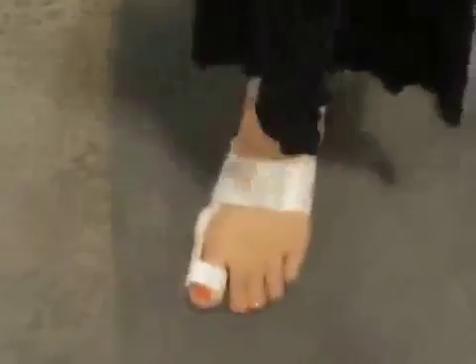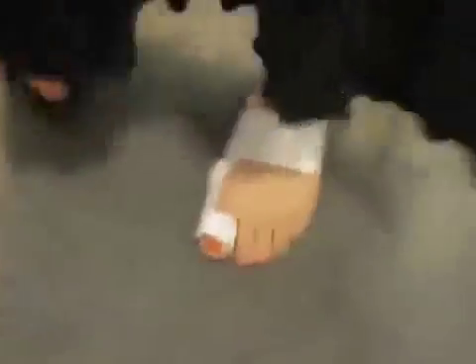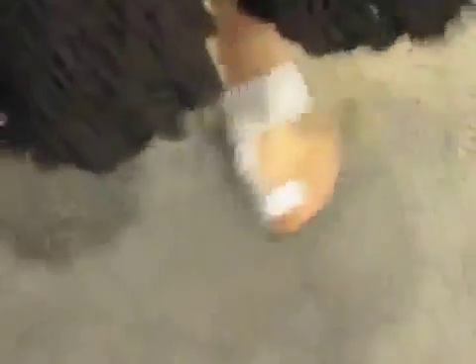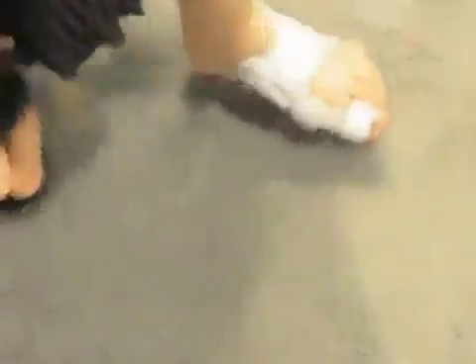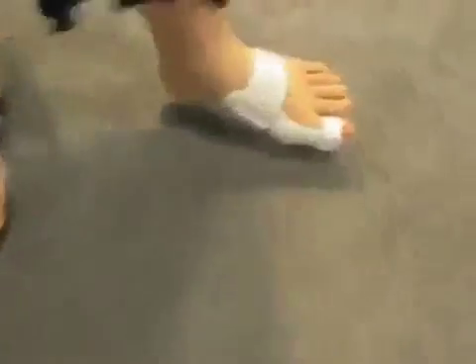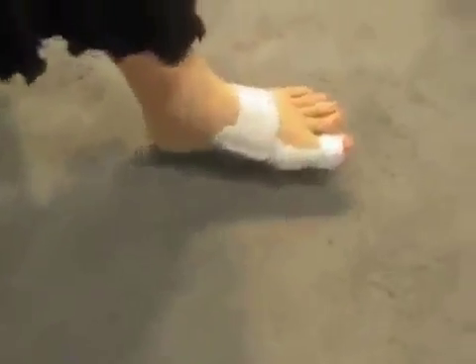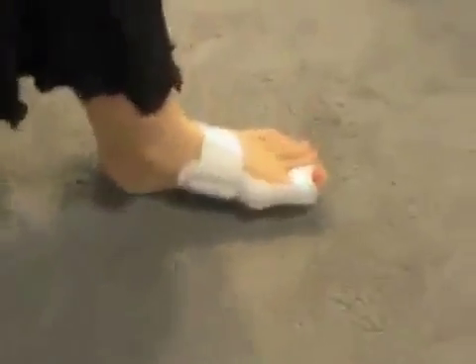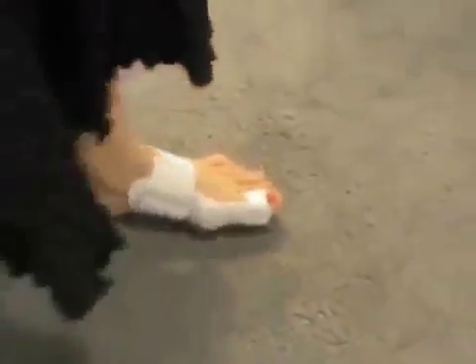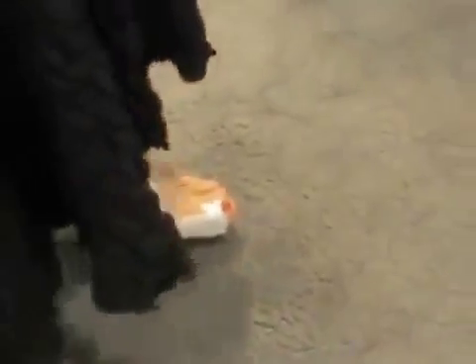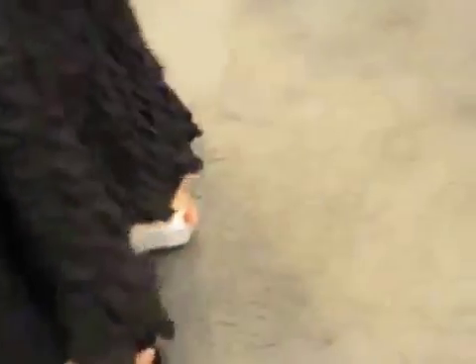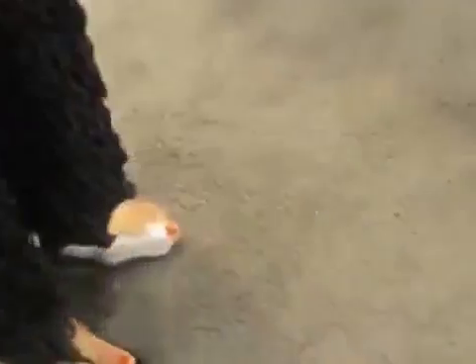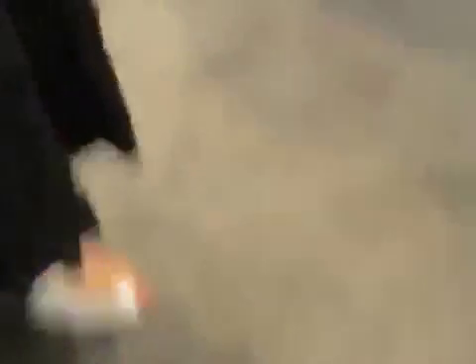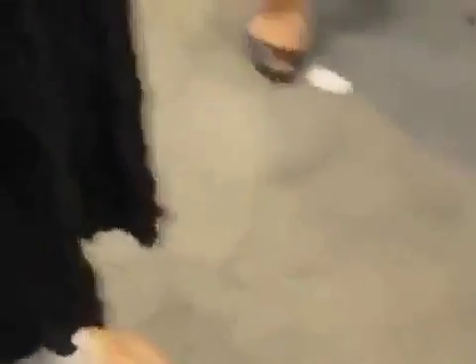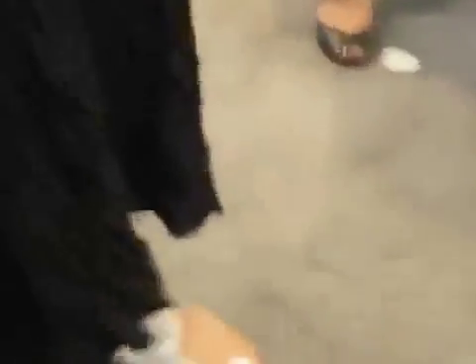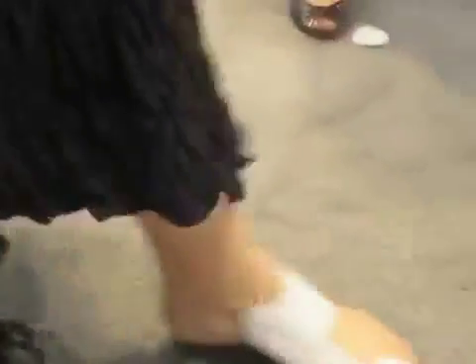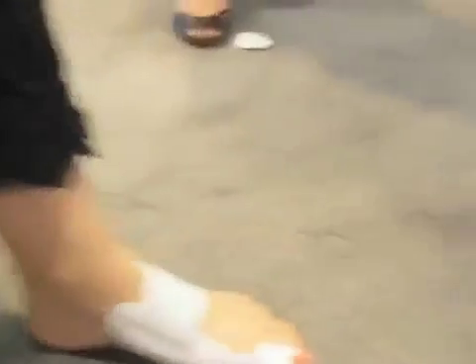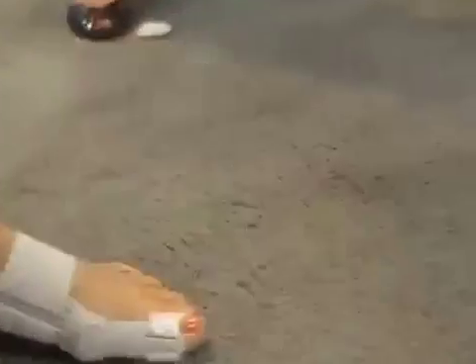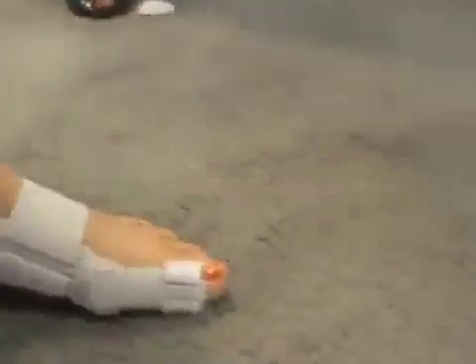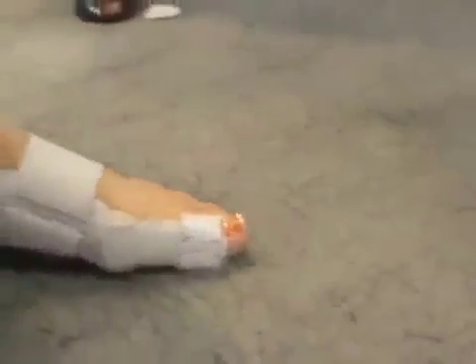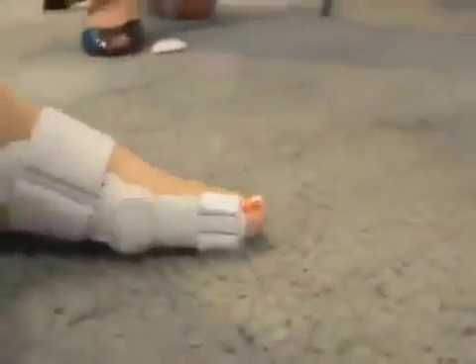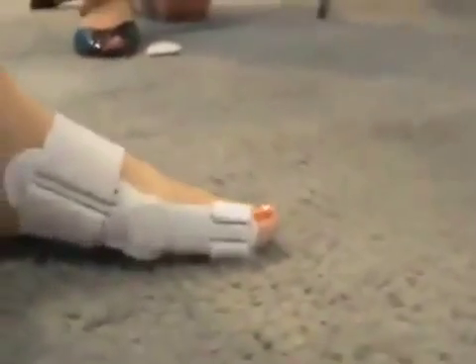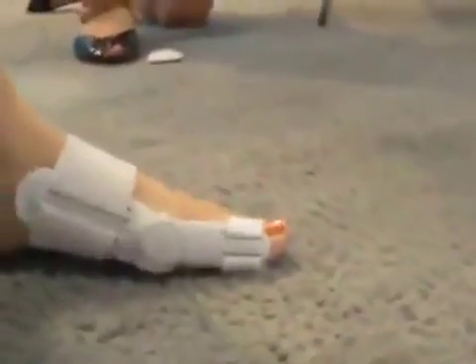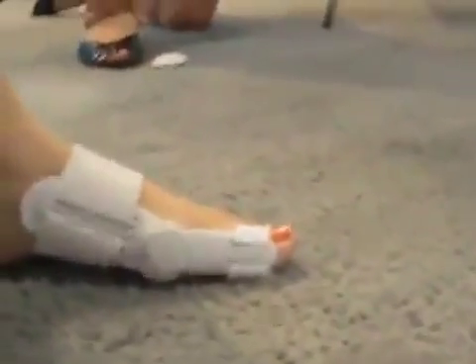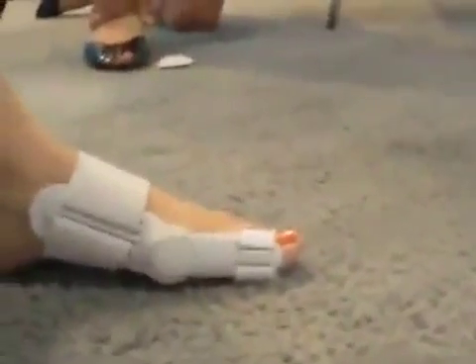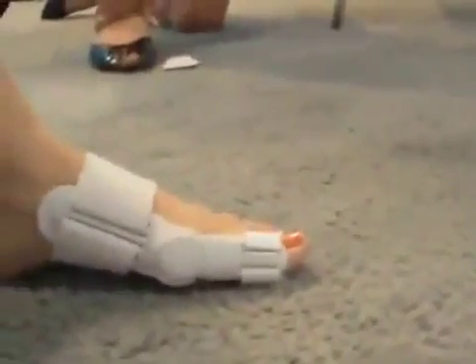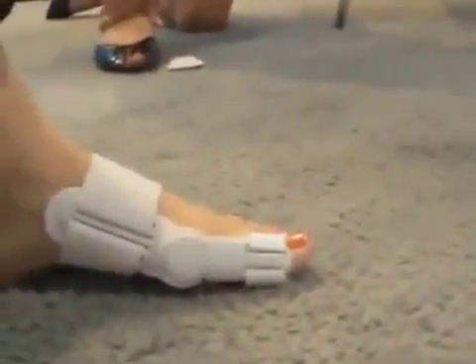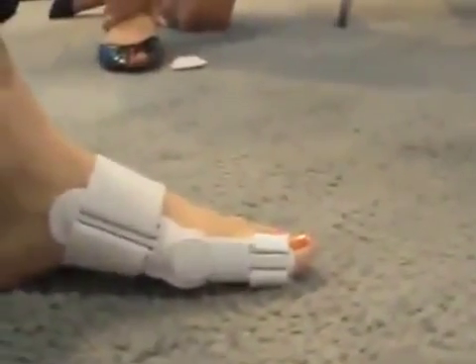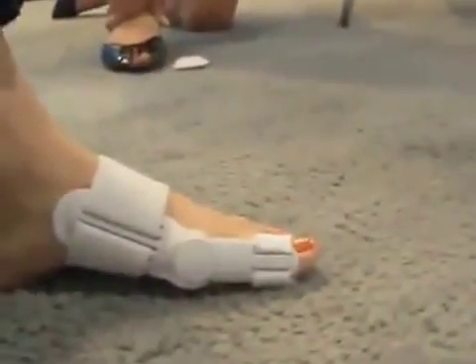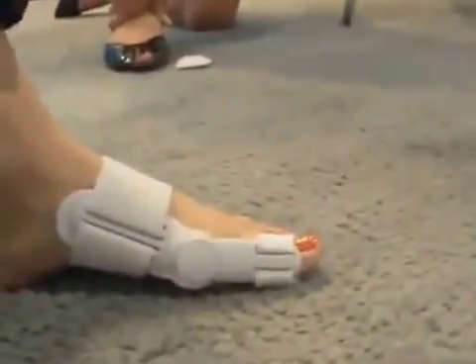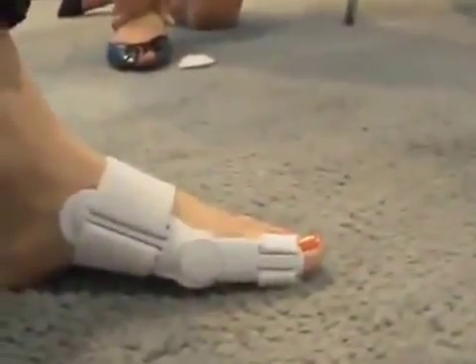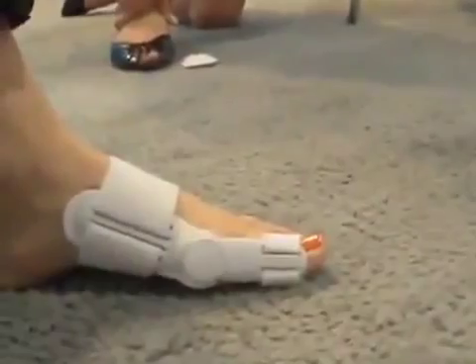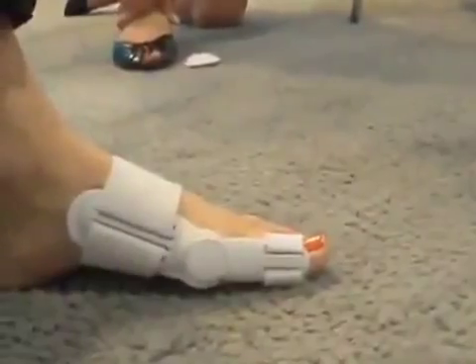It provides the comfort of a soft splint with the support of a rigid splint. It can be worn in some shoes — wide-toed box shoes — and it can also be worn barefoot.